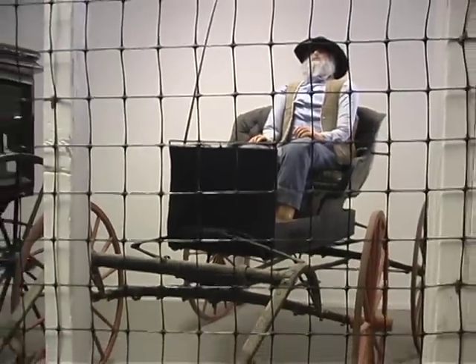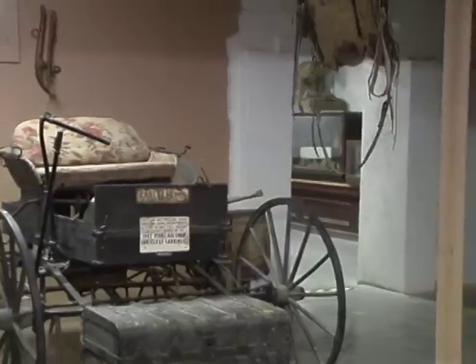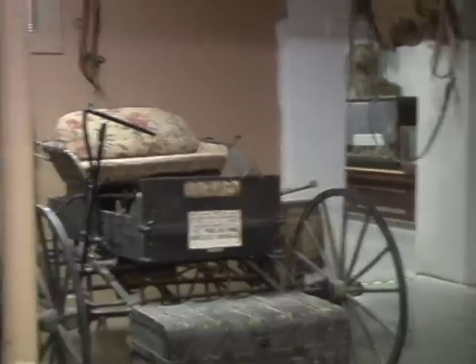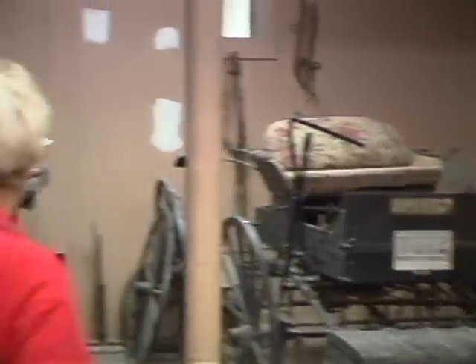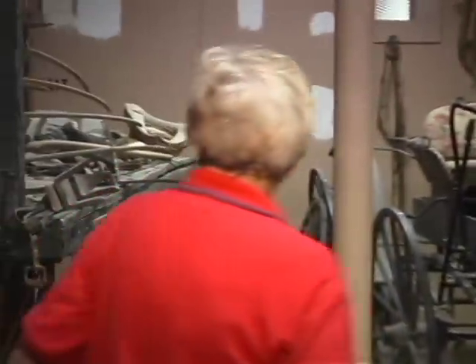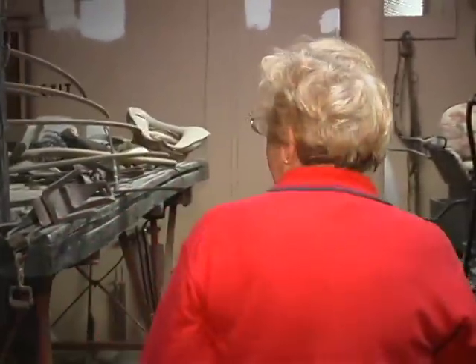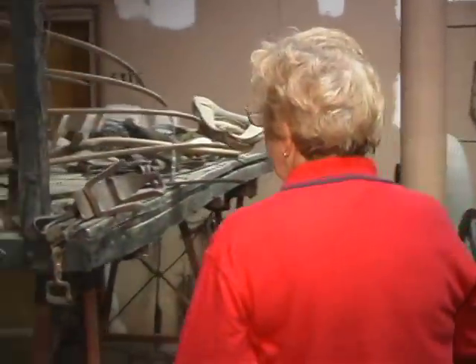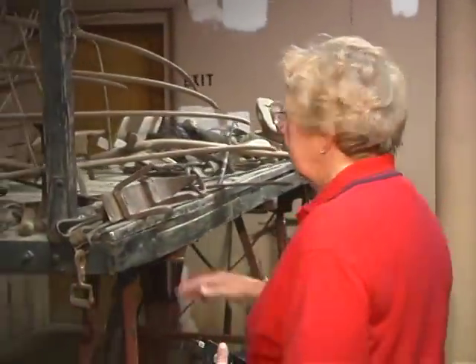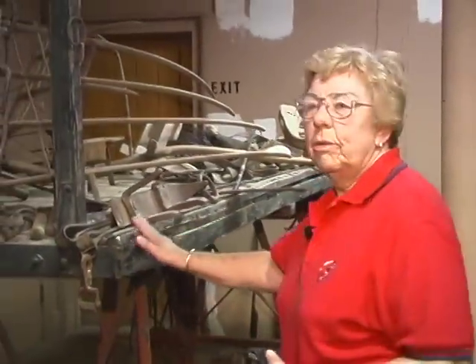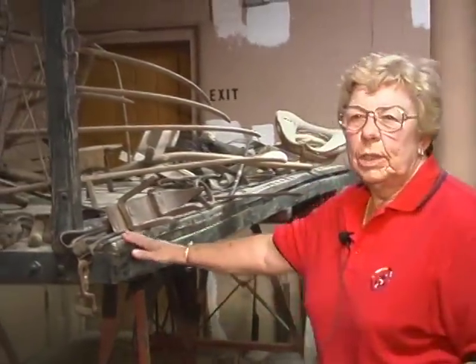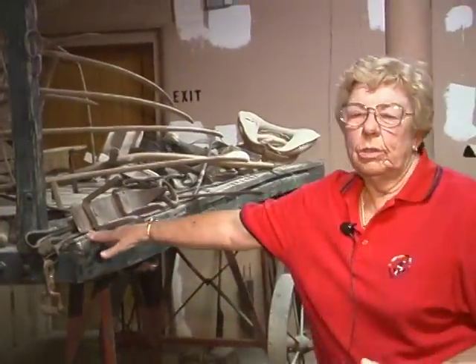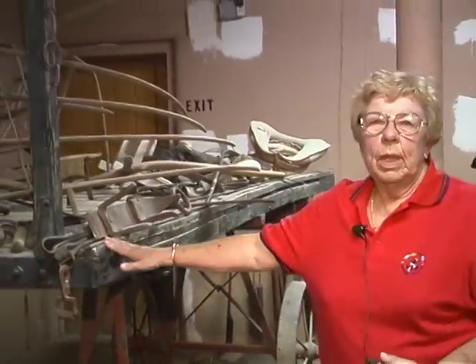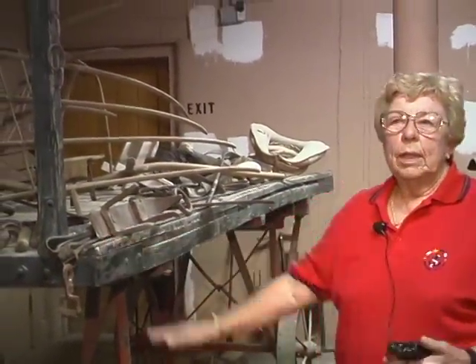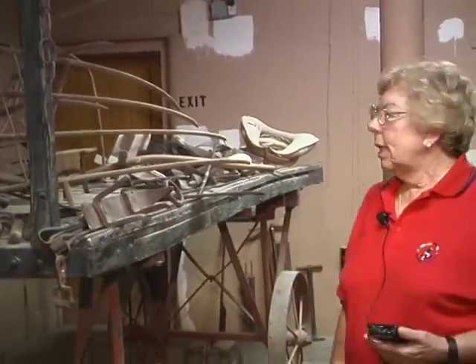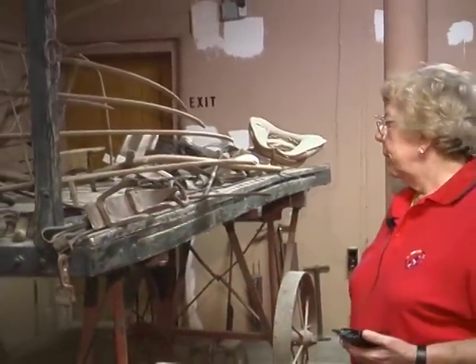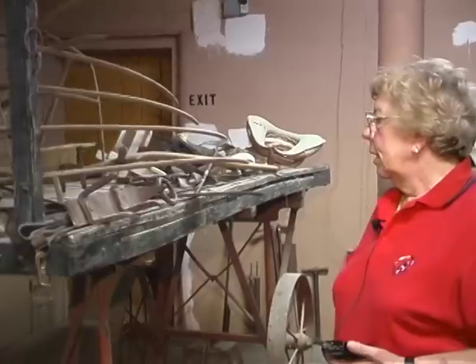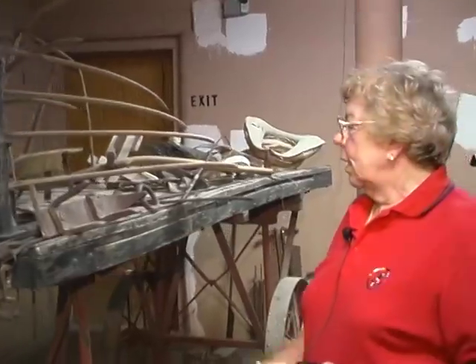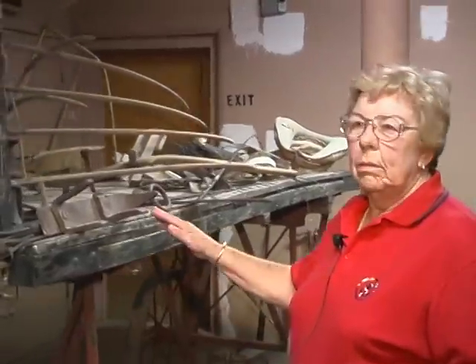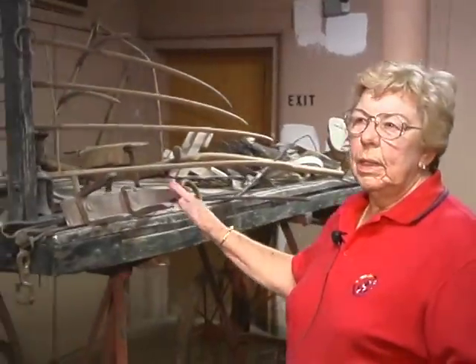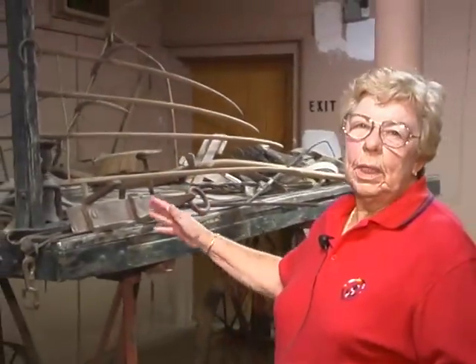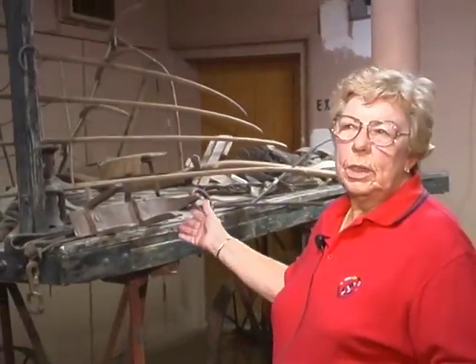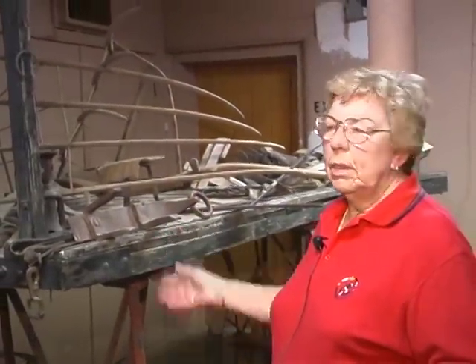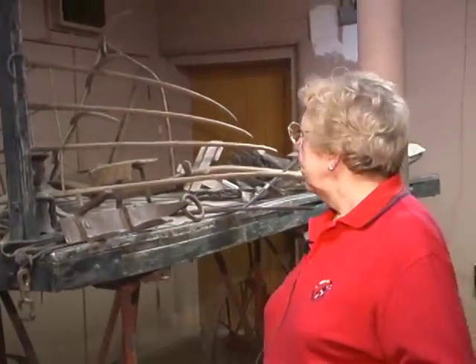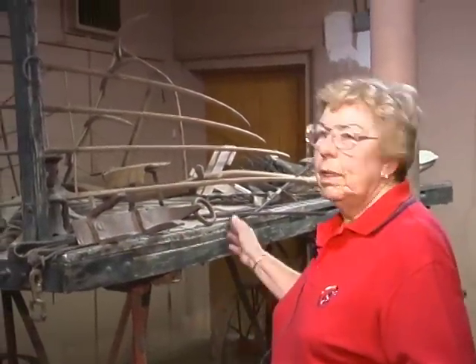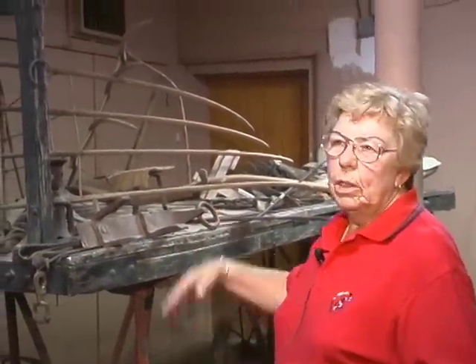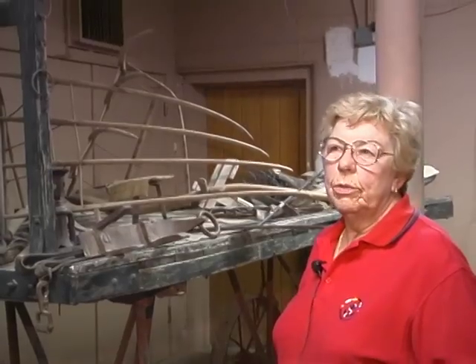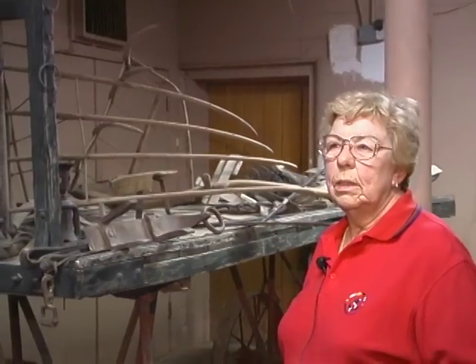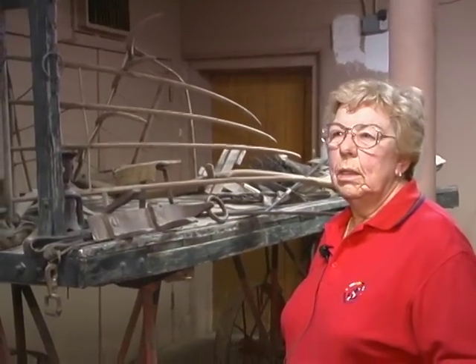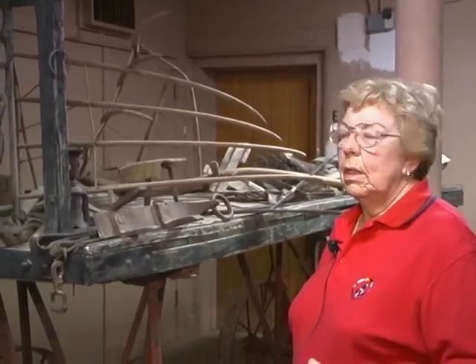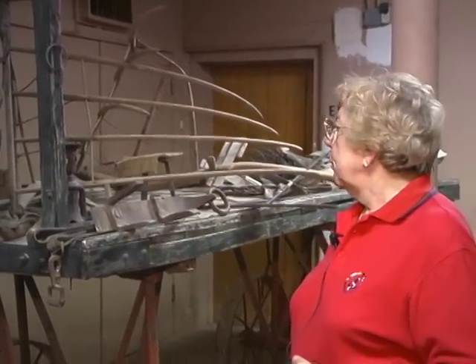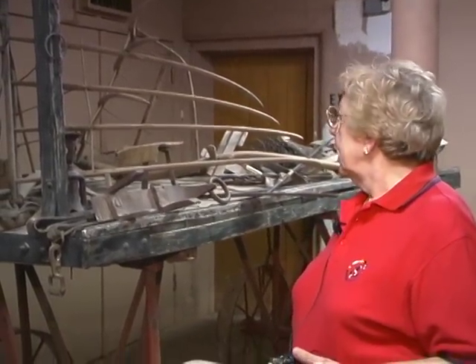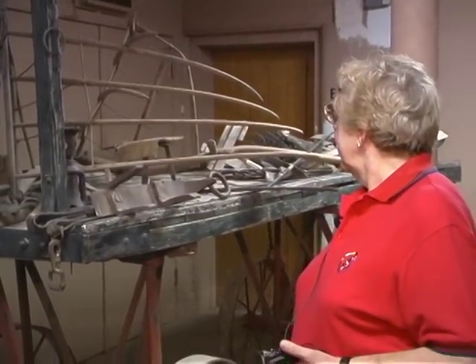This wagon was probably used at a railroad station. That's the type of thing they put luggage and heavy equipment on and loaded onto trains in this part of the country.